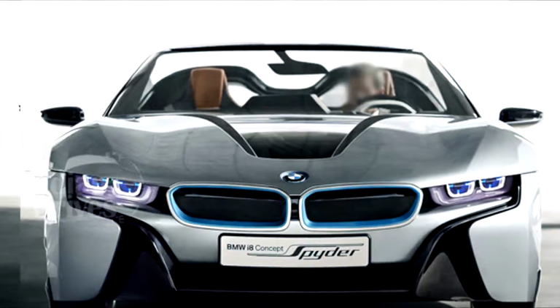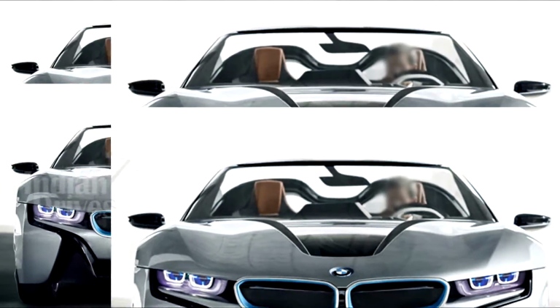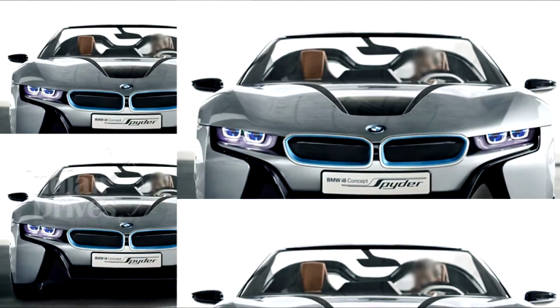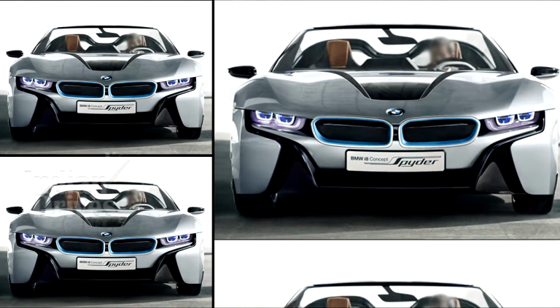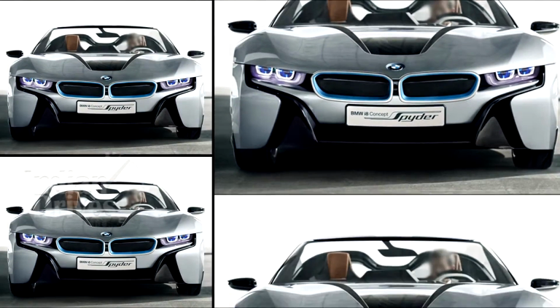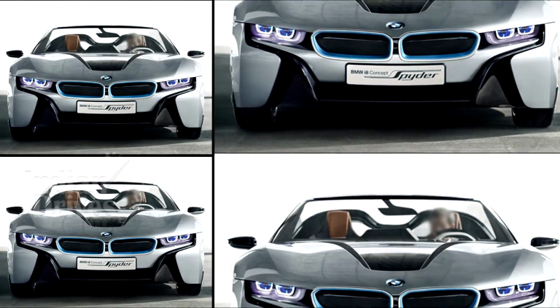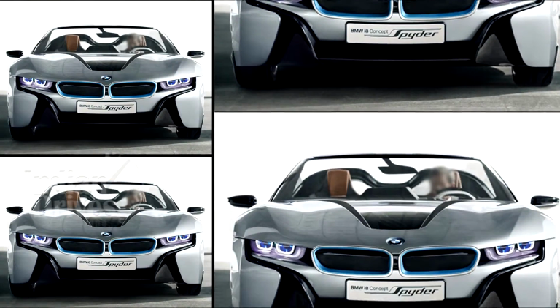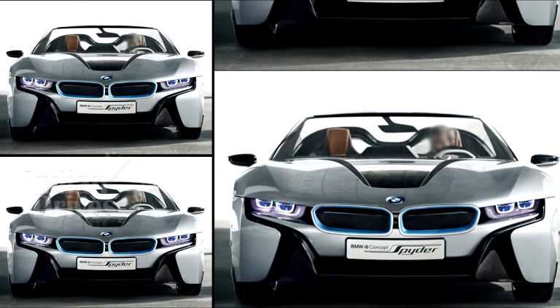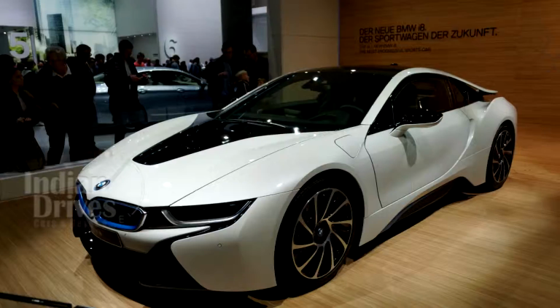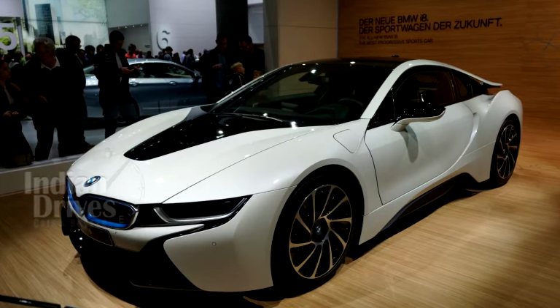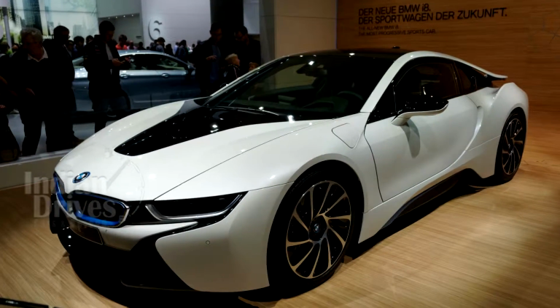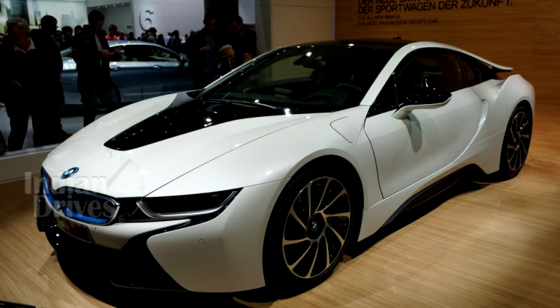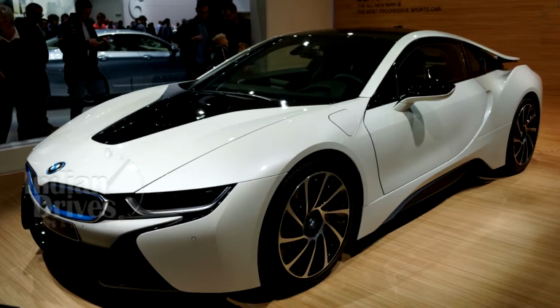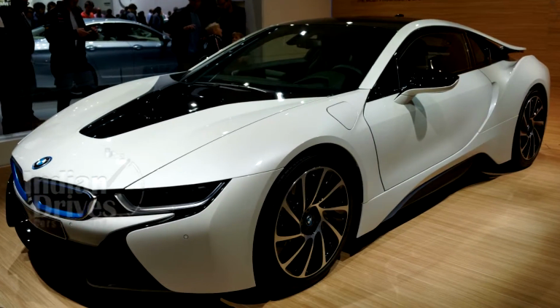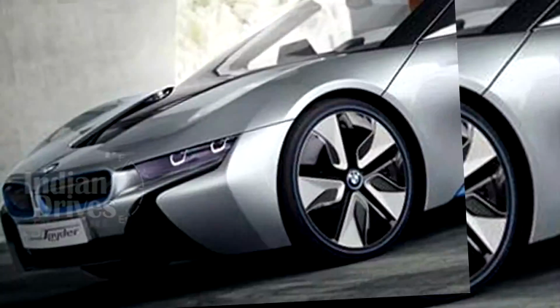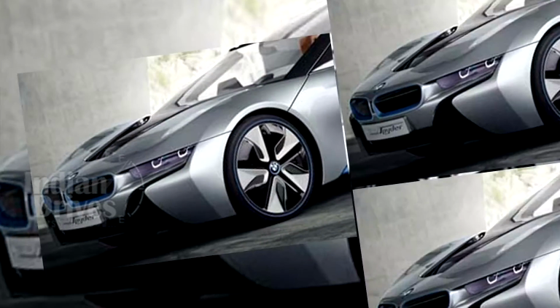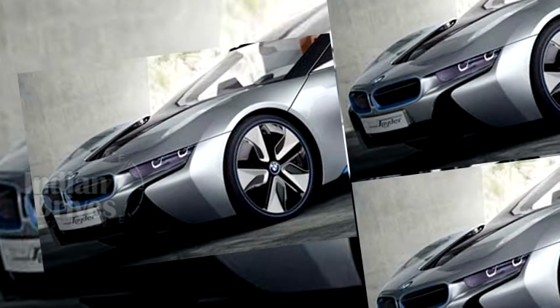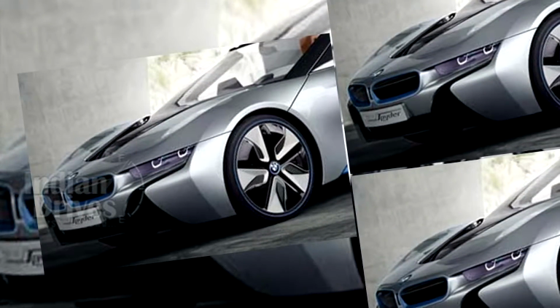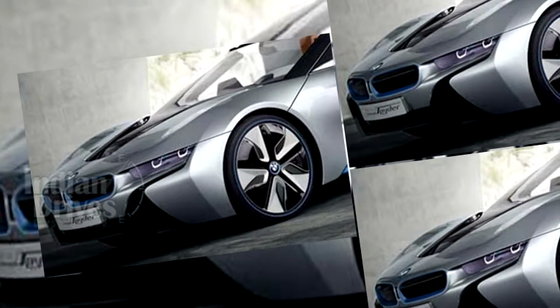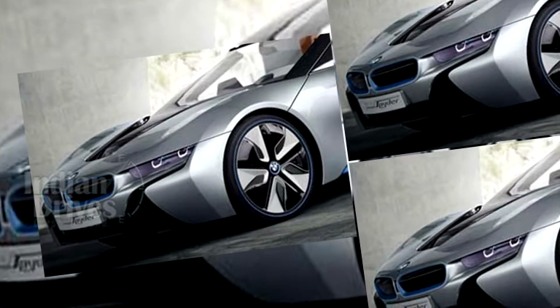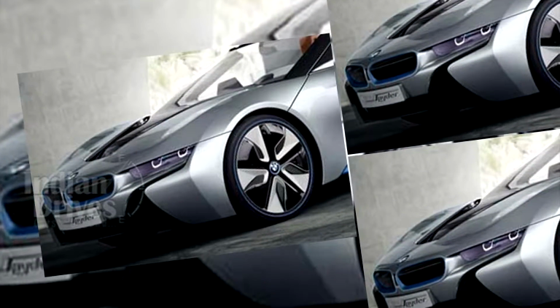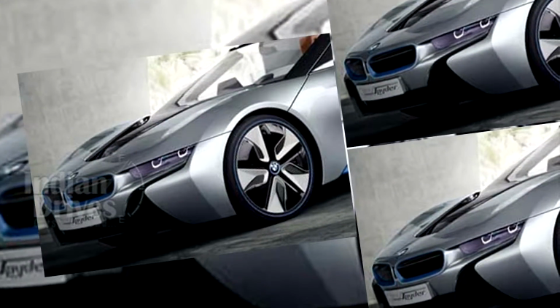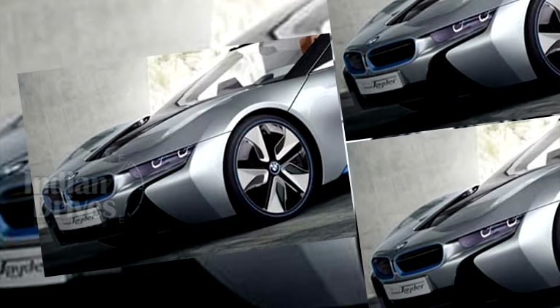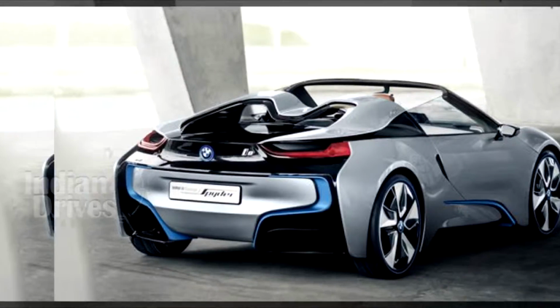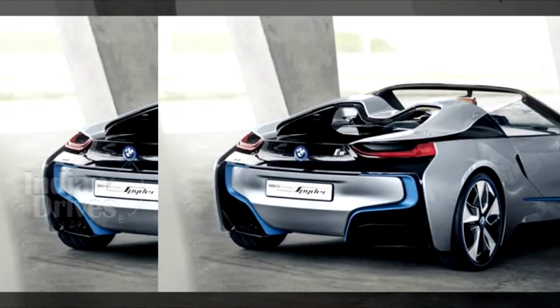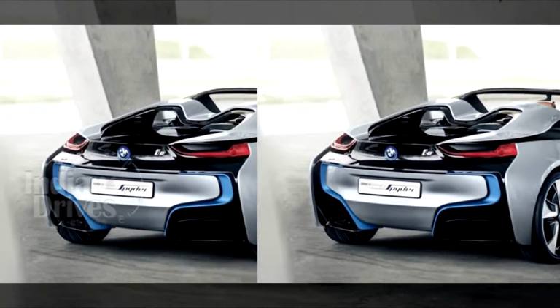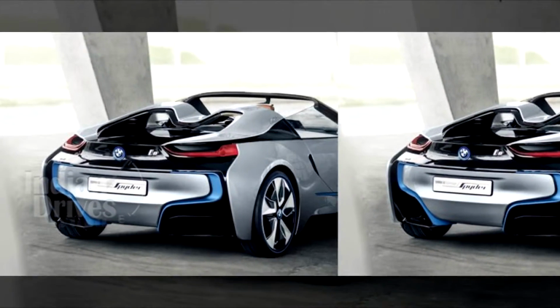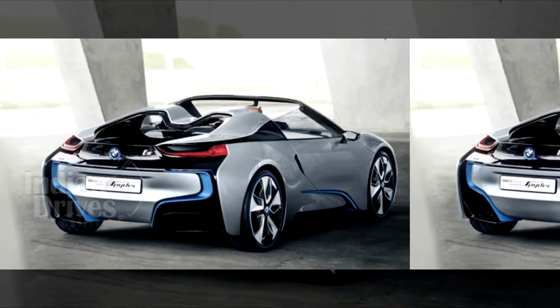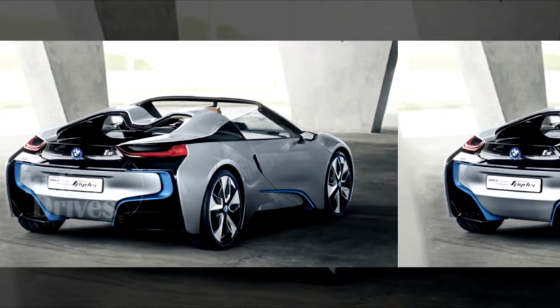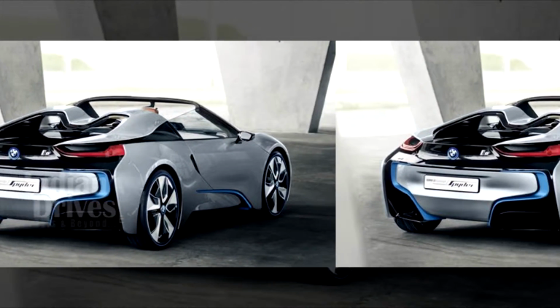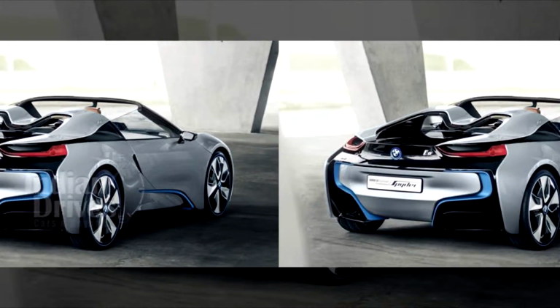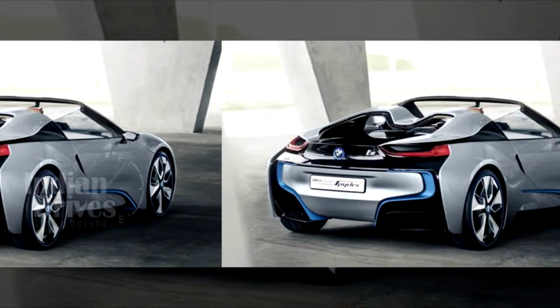The i8 Spyder will see some significant improvements compared to the existing version. There could also be an improvement in engine performance, where the electric-only range of the car could increase to 37 km.